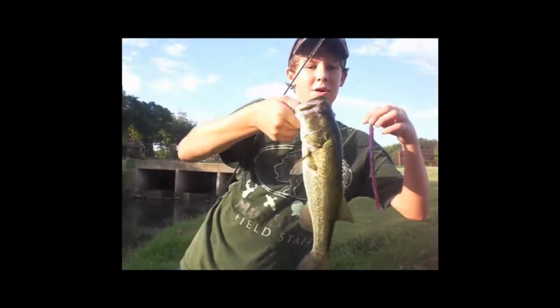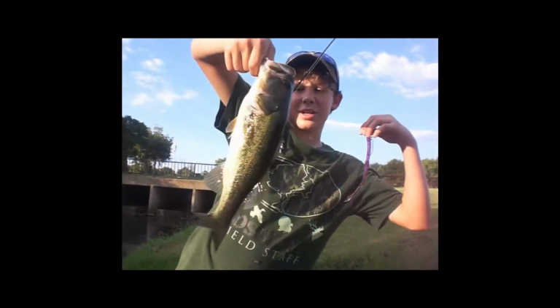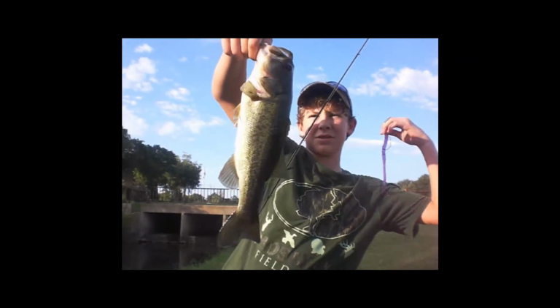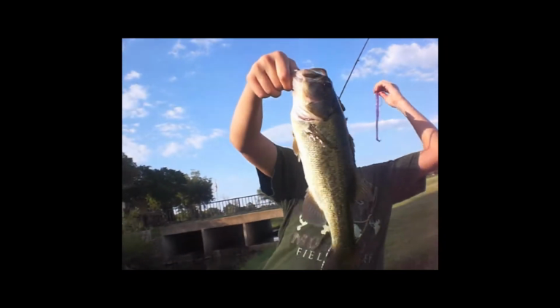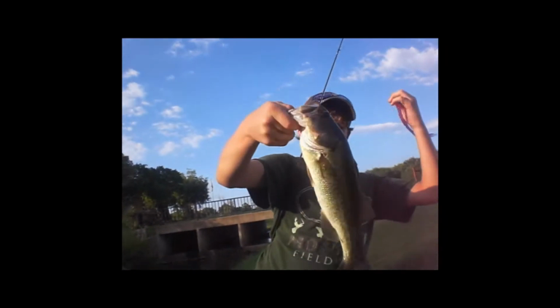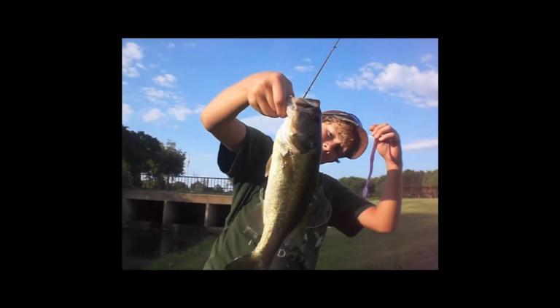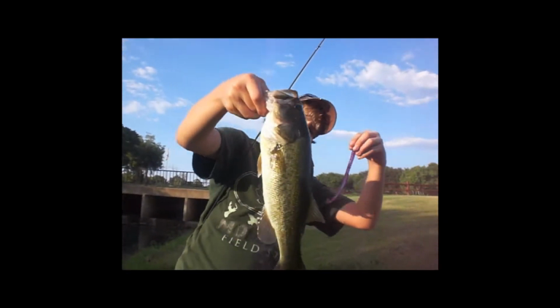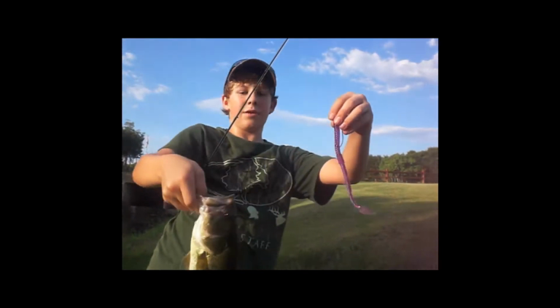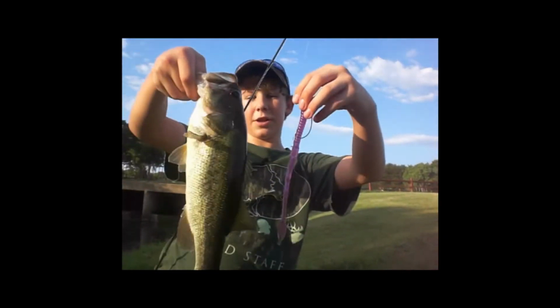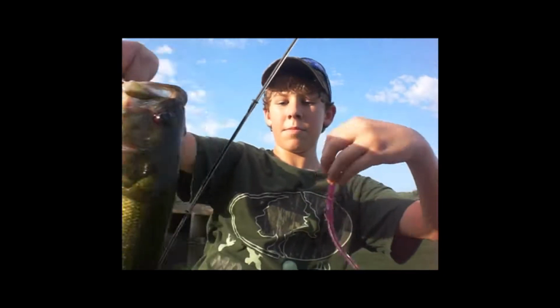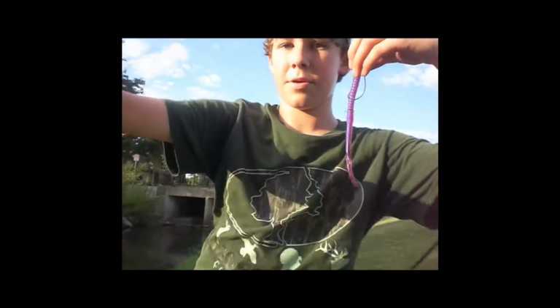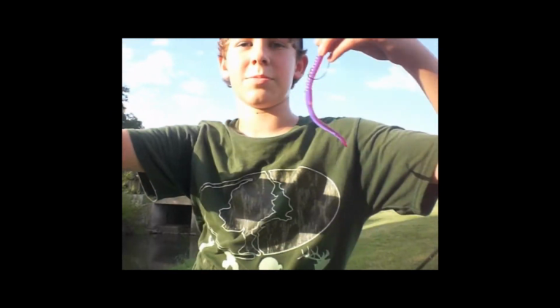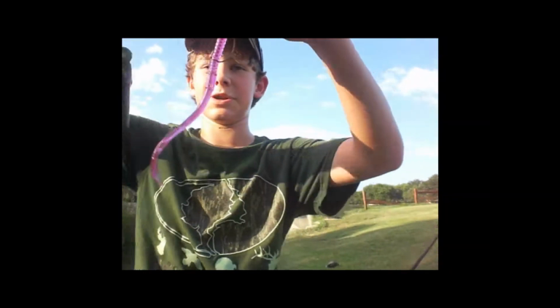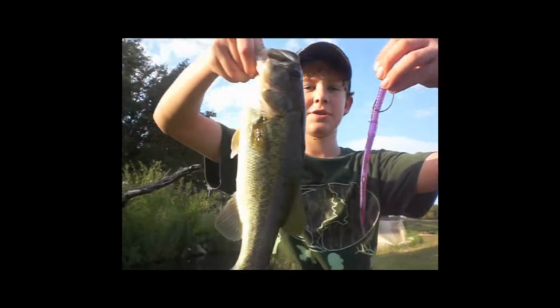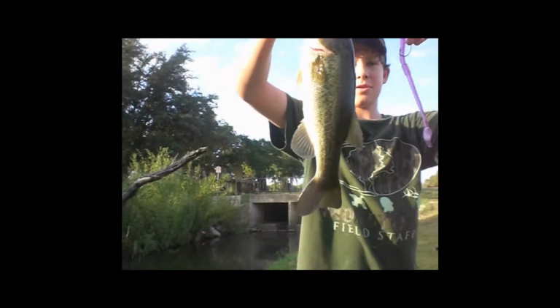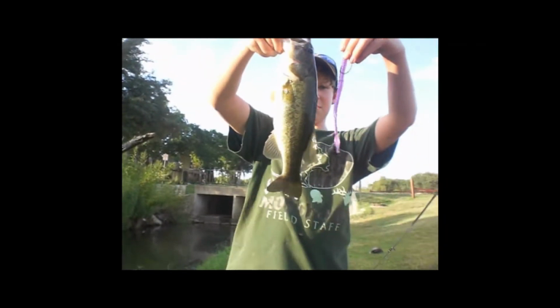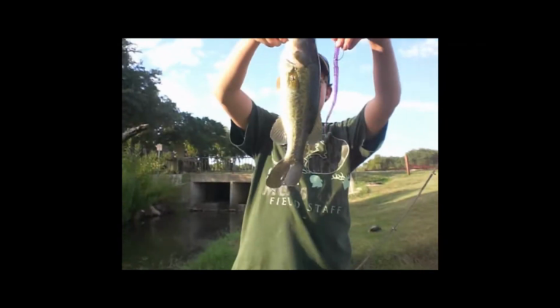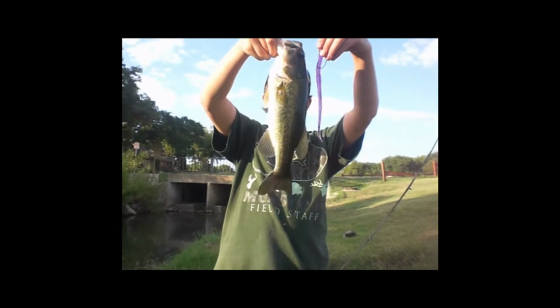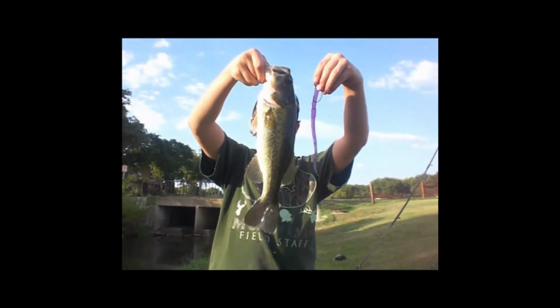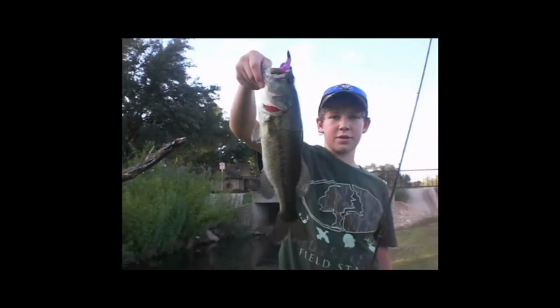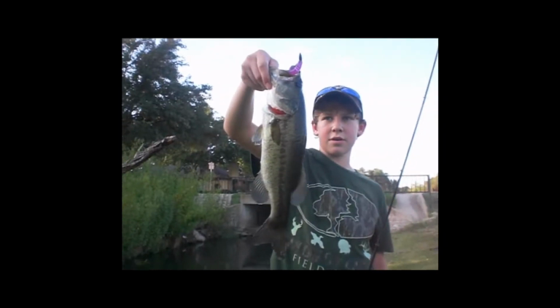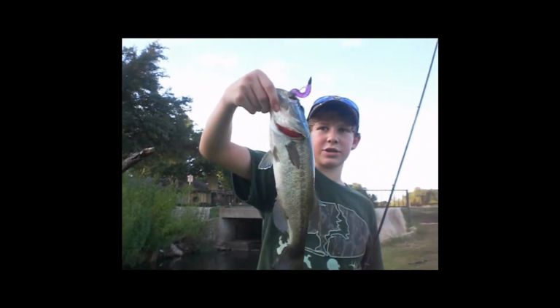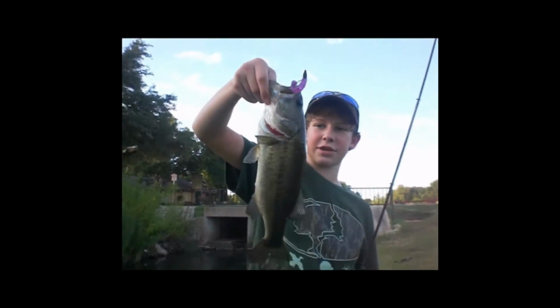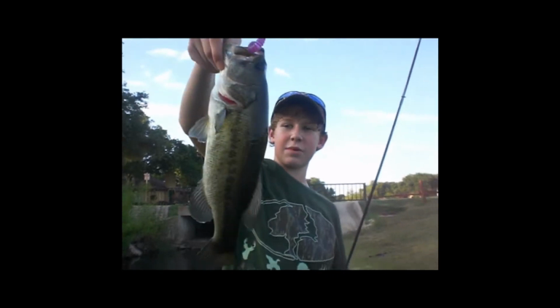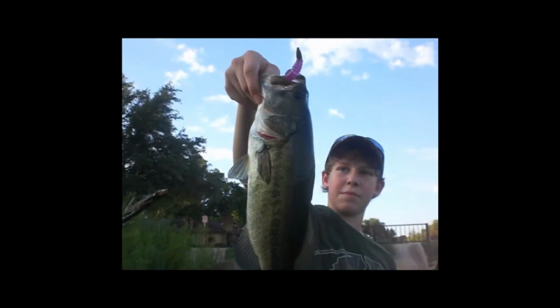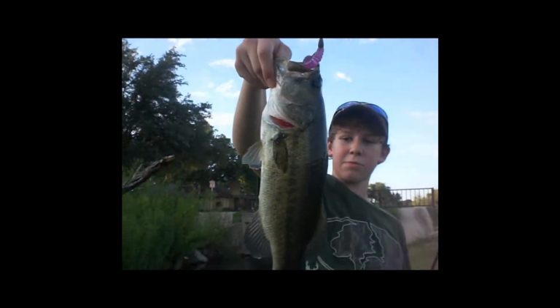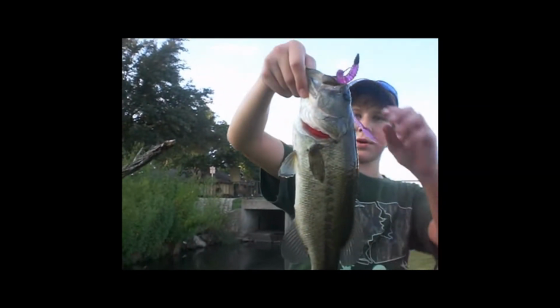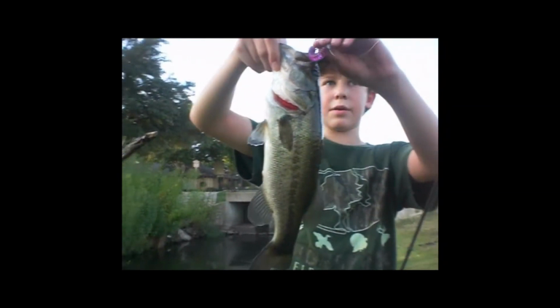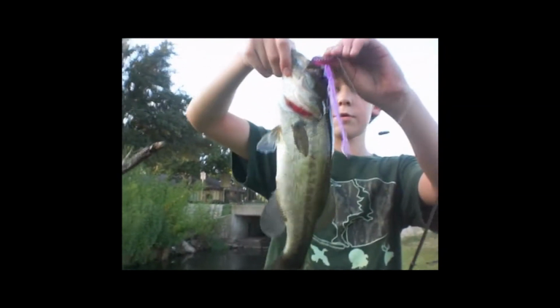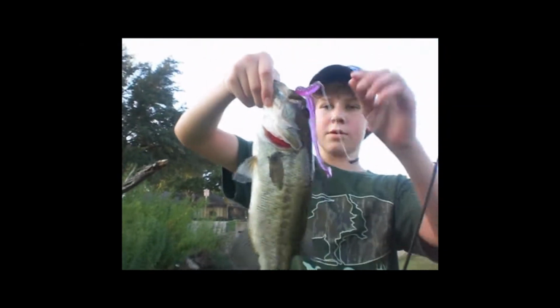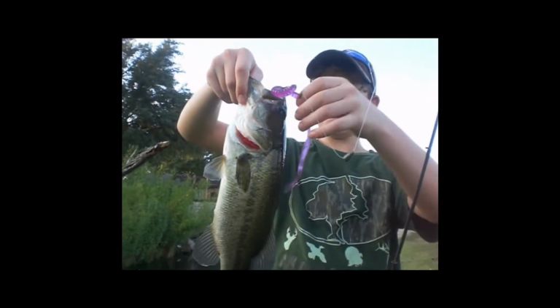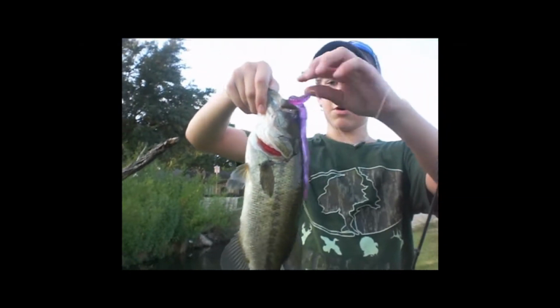Just got this bass, like a pound on a jelly worm. The worm's almost as big as he is. Yeah, probably pound and a quarter on a jelly worm.